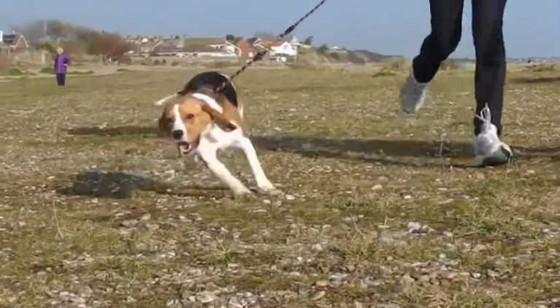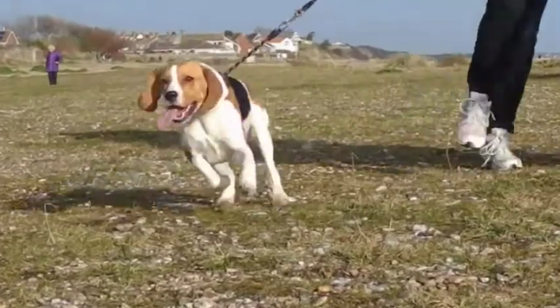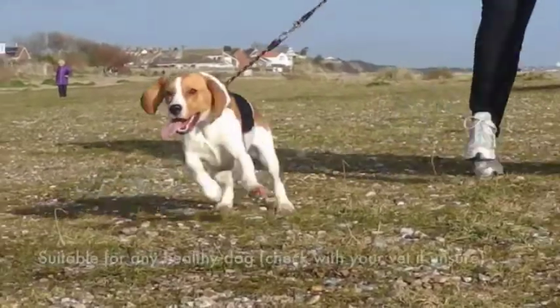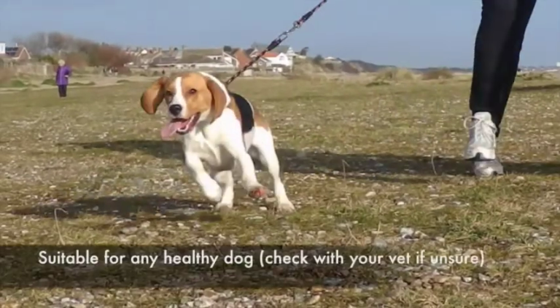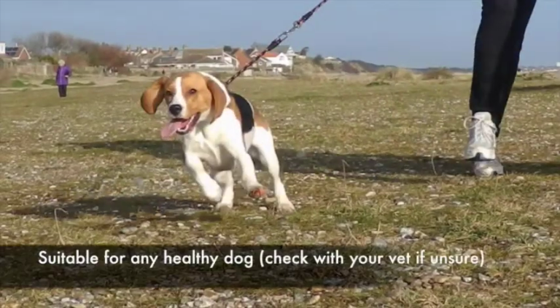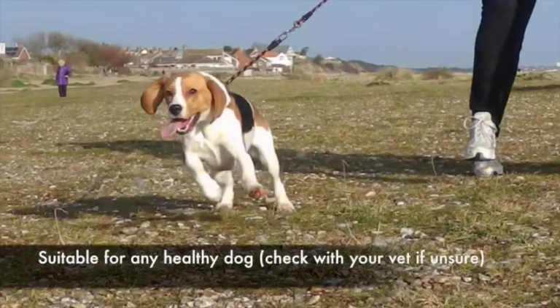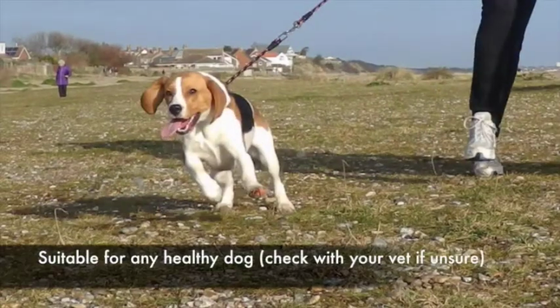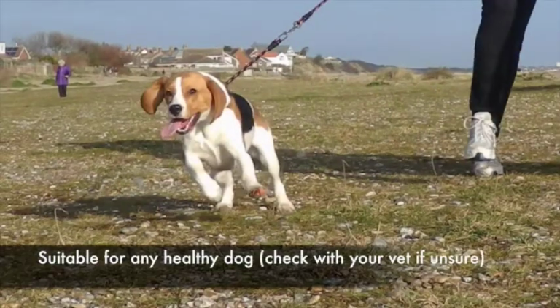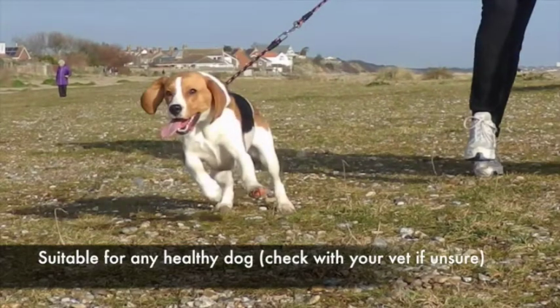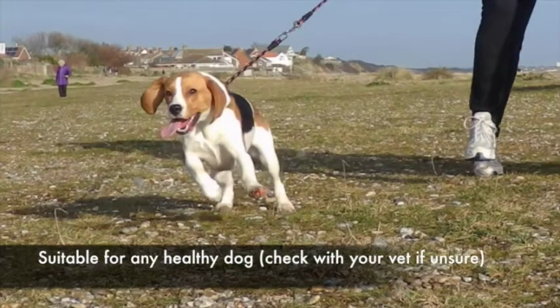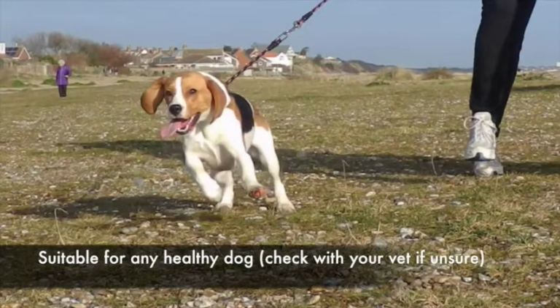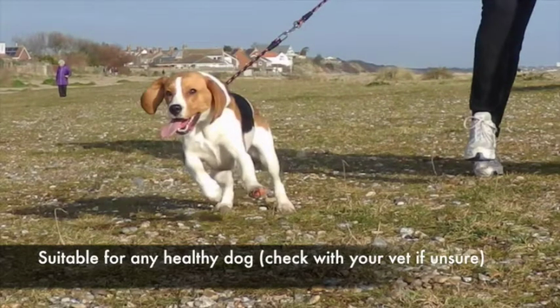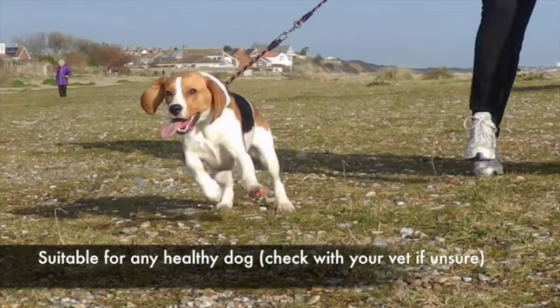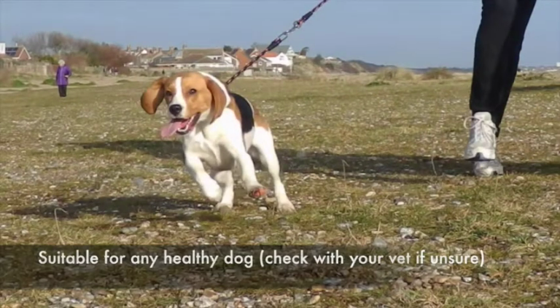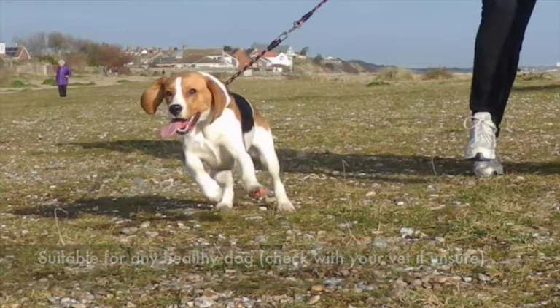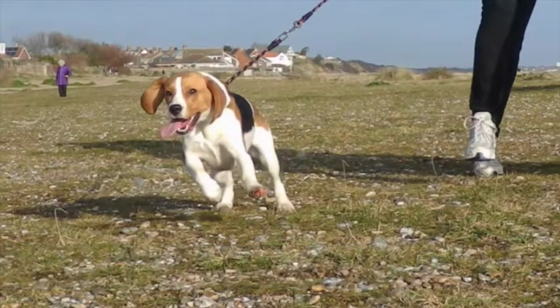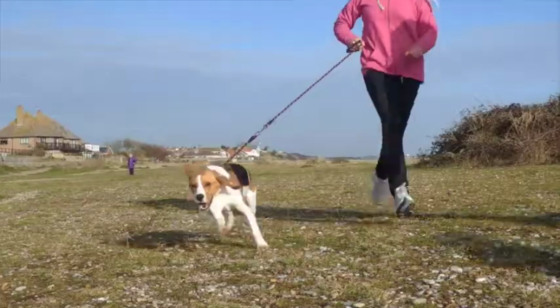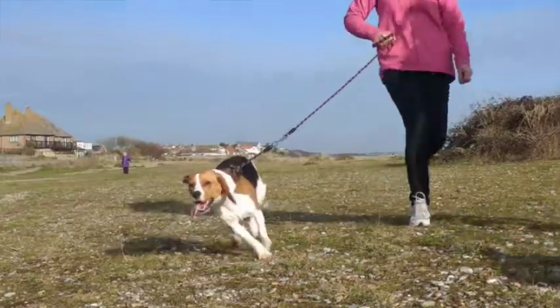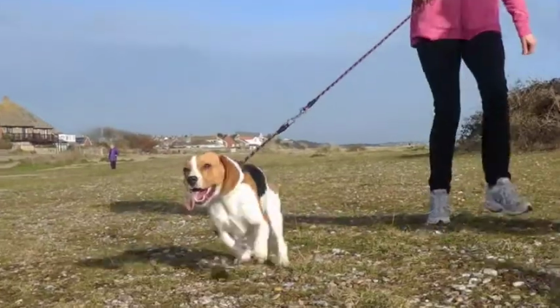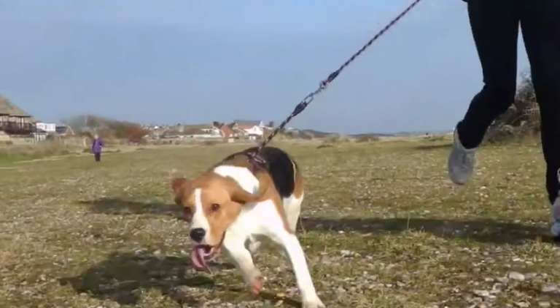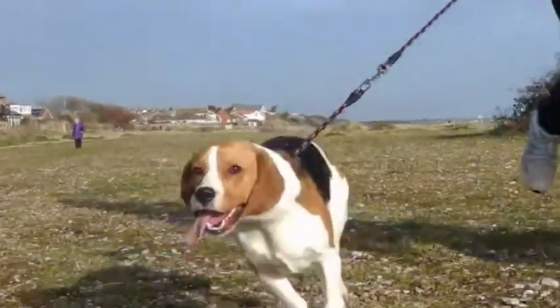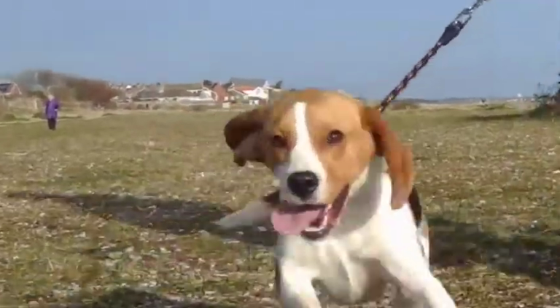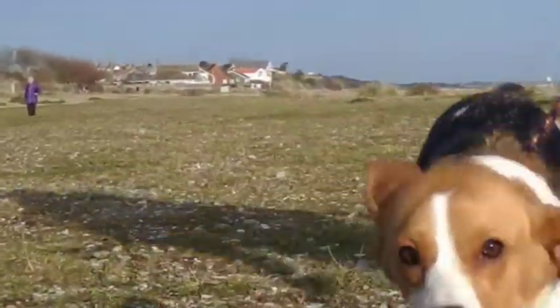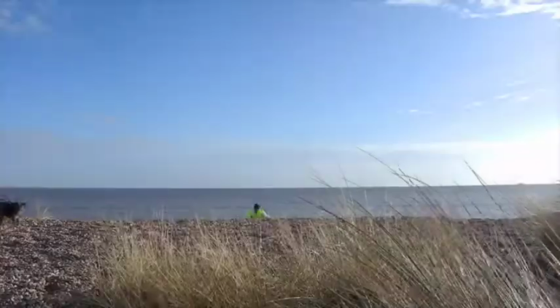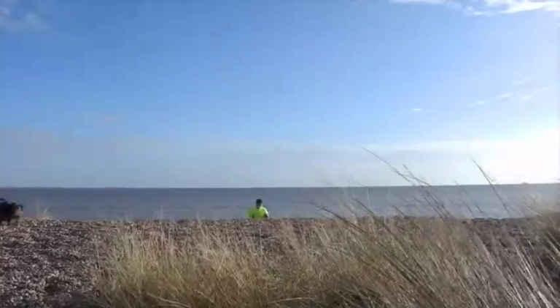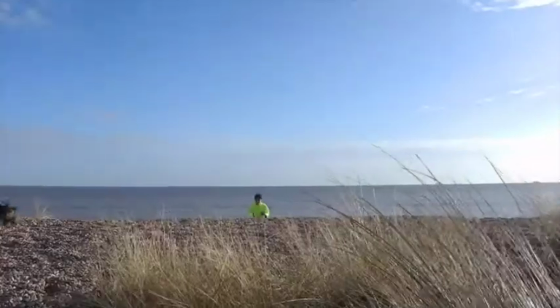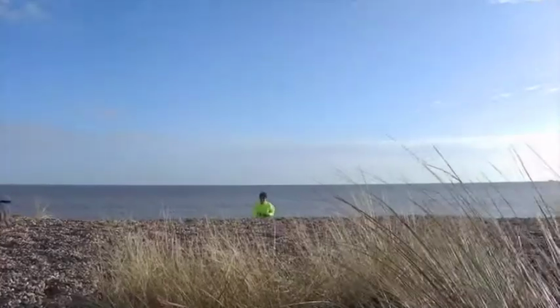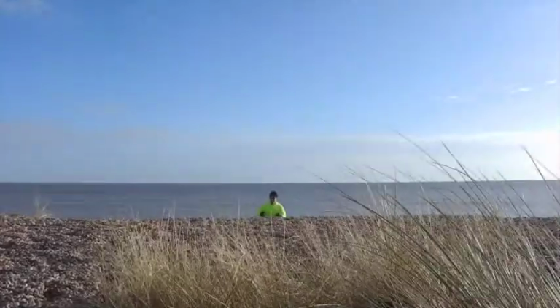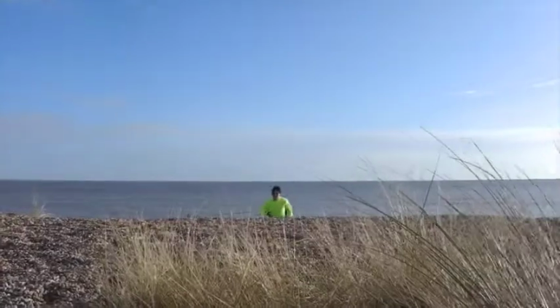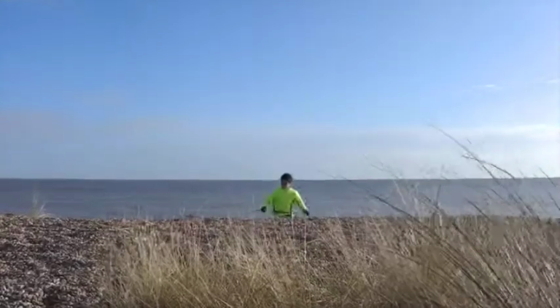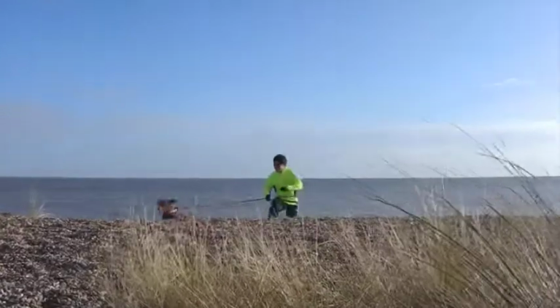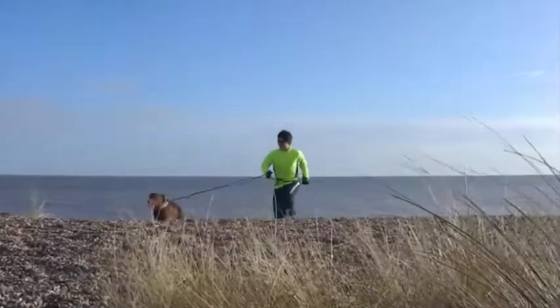If you've got any doubts about the health or fitness of yourself or of your furry friend, it's best to check with your vet and your doctor before you start on your training plan.